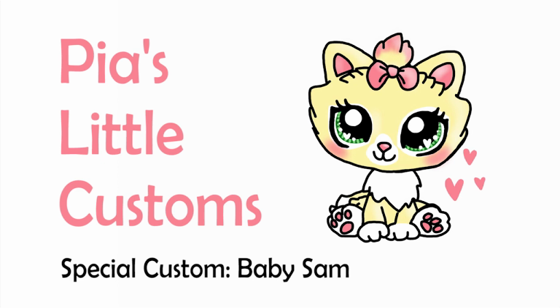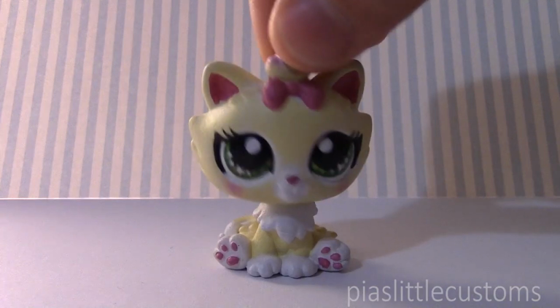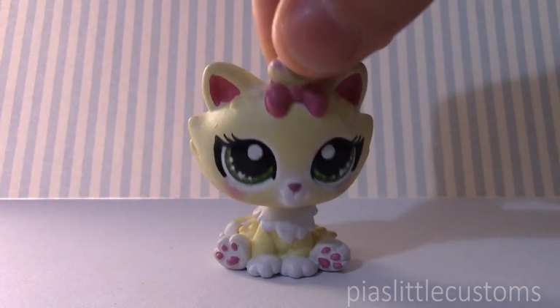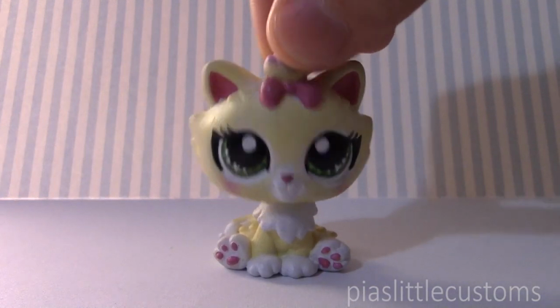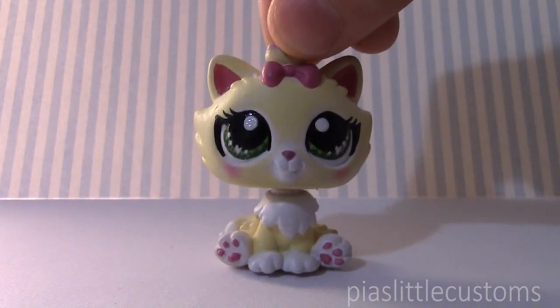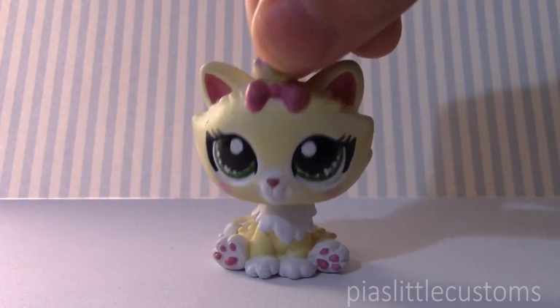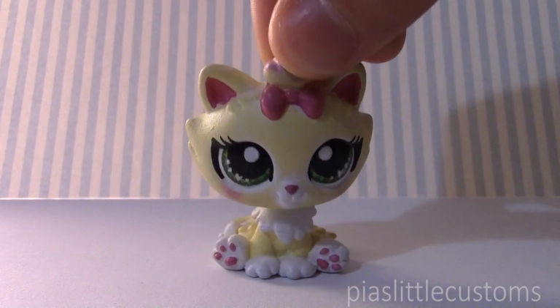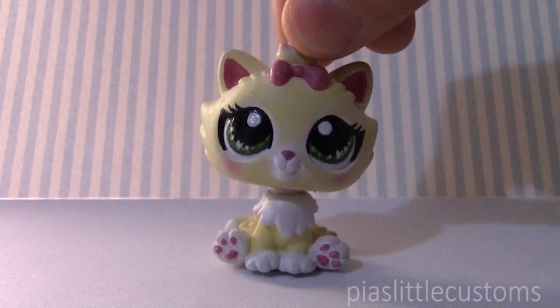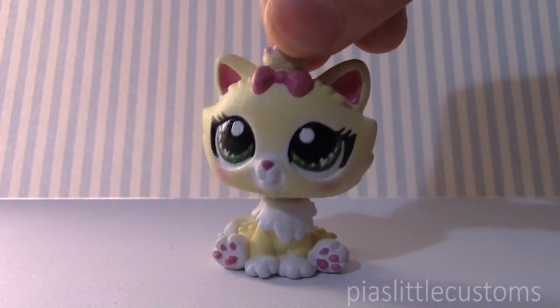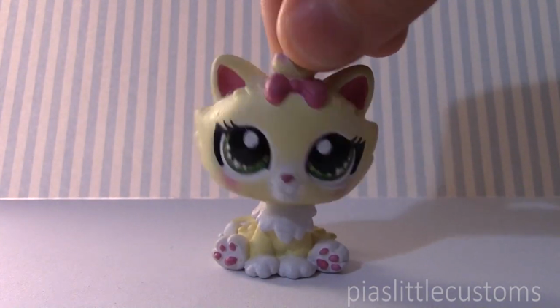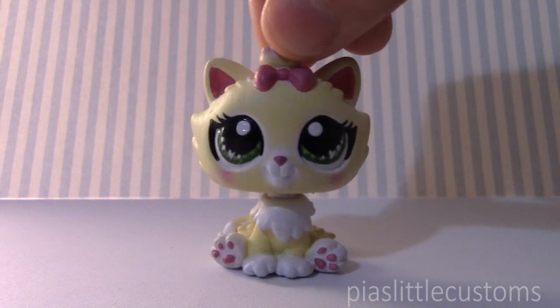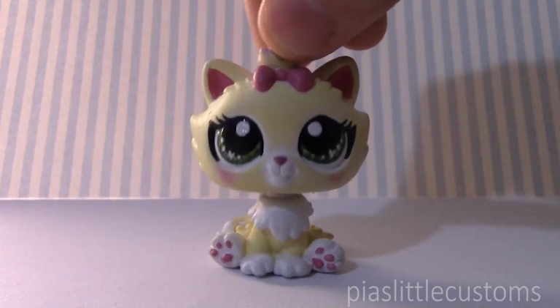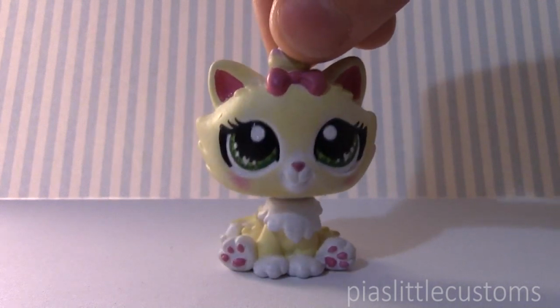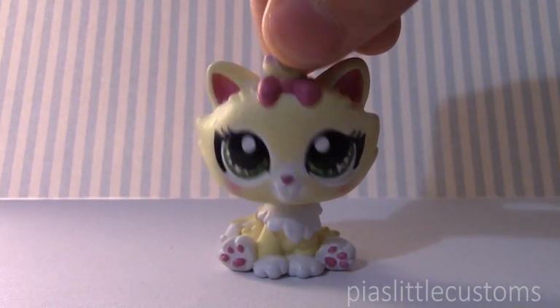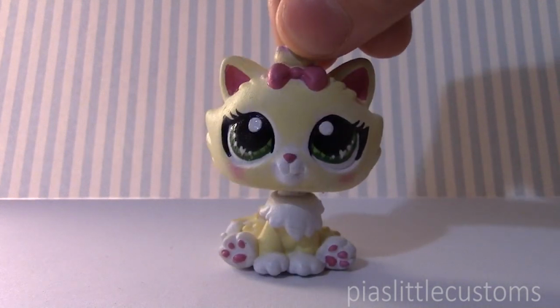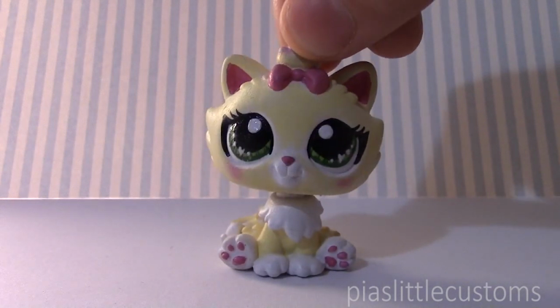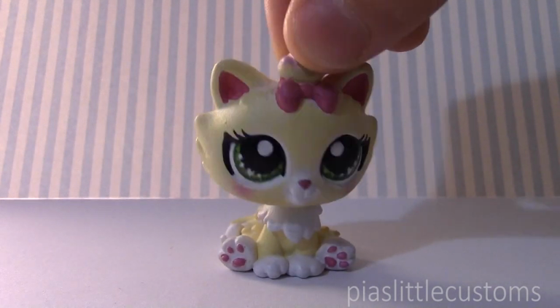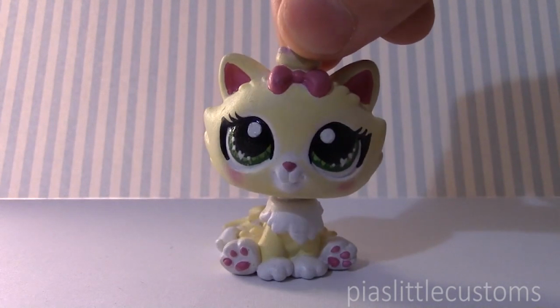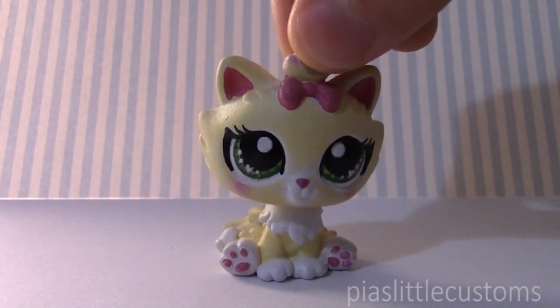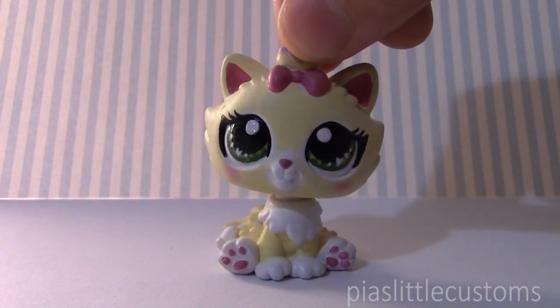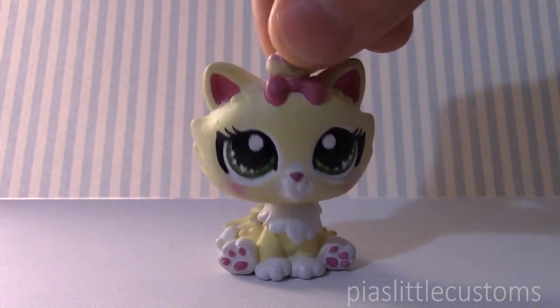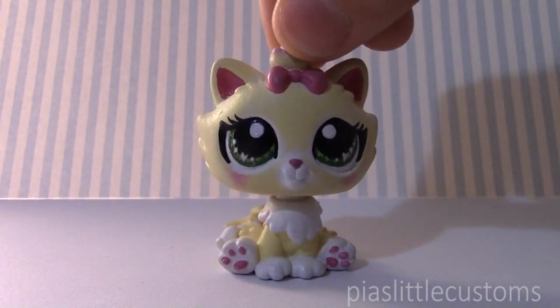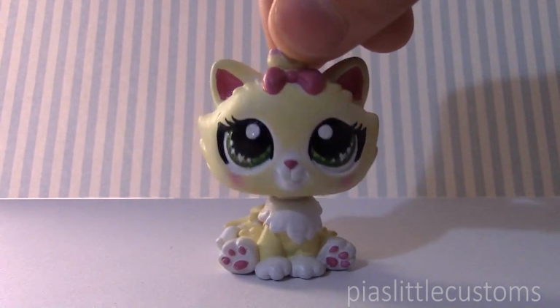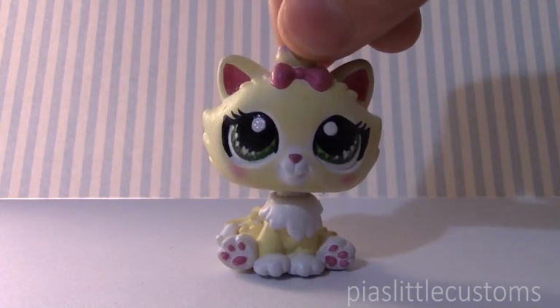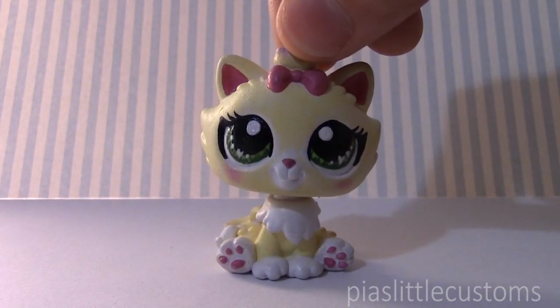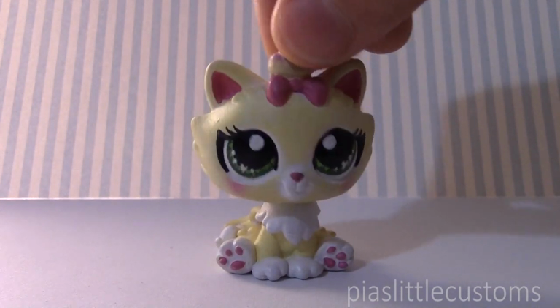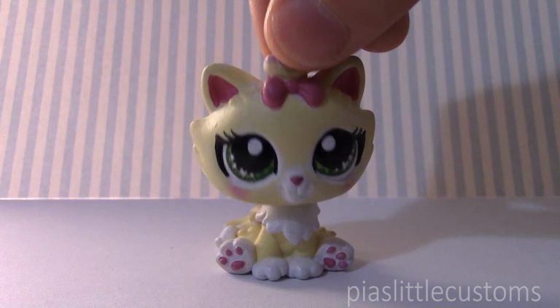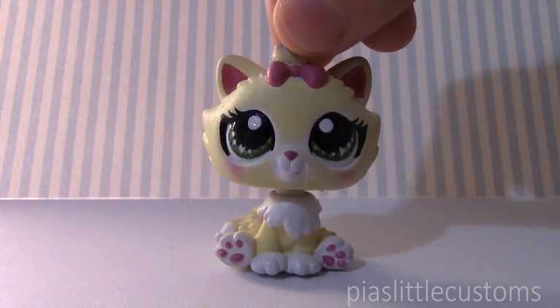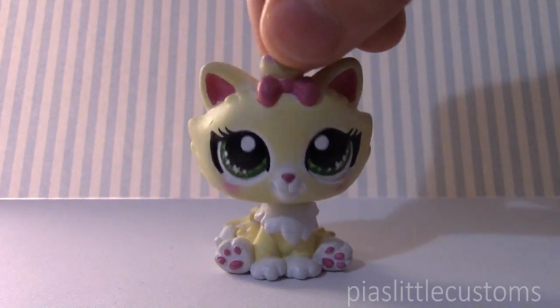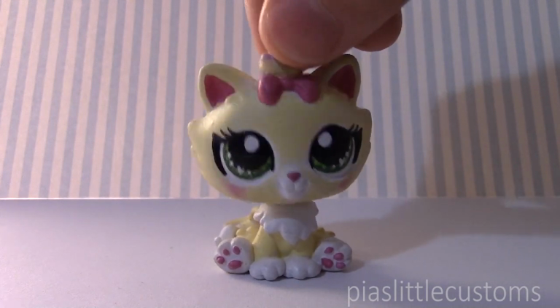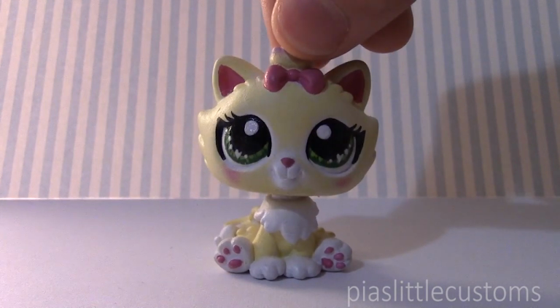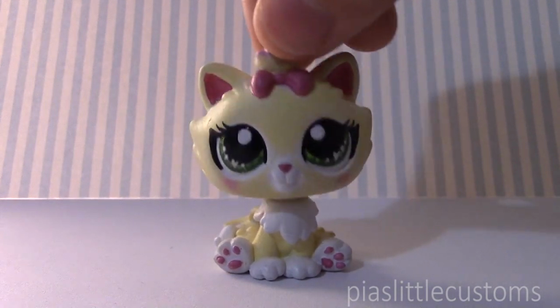Hey guys, it's Pia here! Today I have a really special custom to show you guys. This is a custom that is a baby version of one of the characters from my upcoming series.